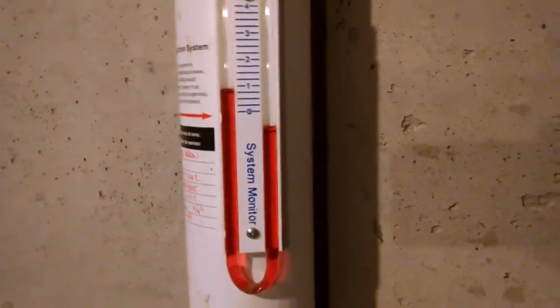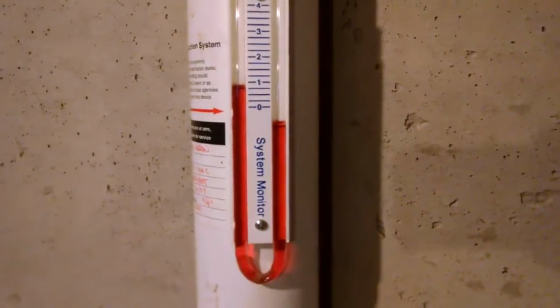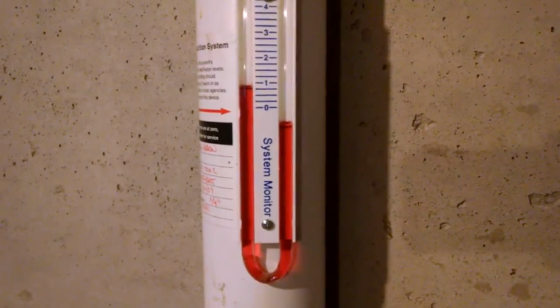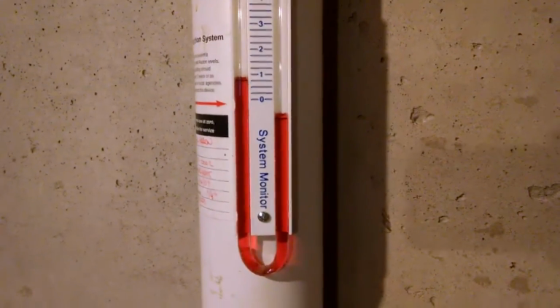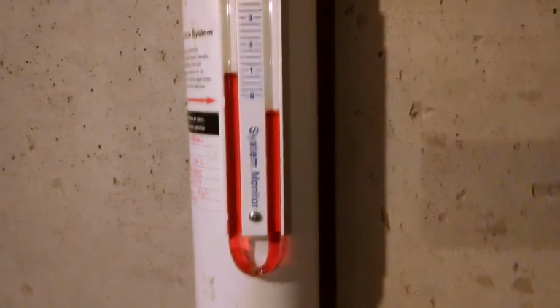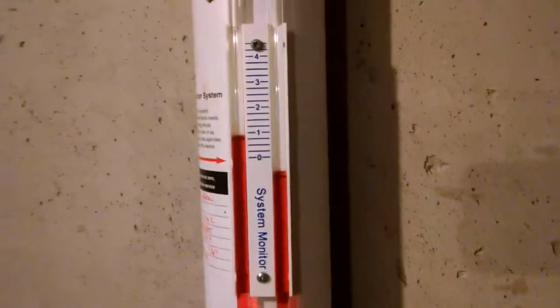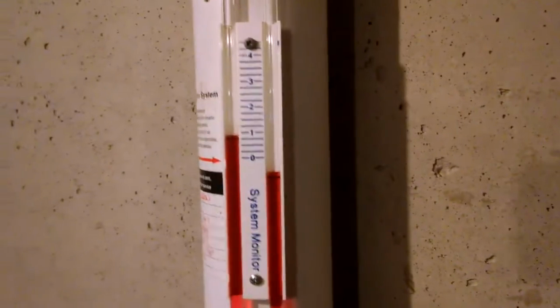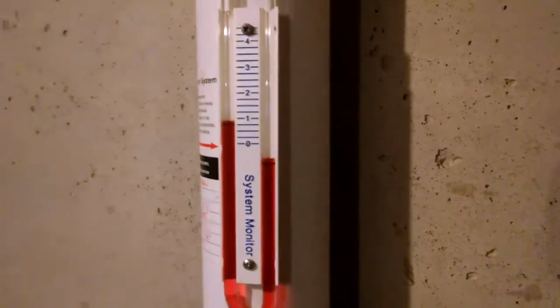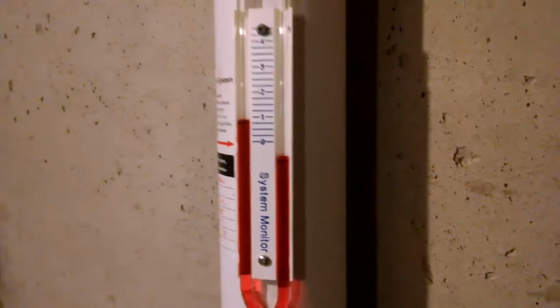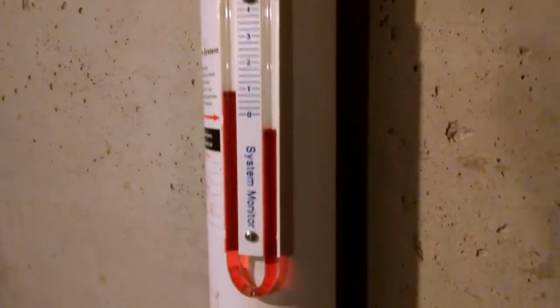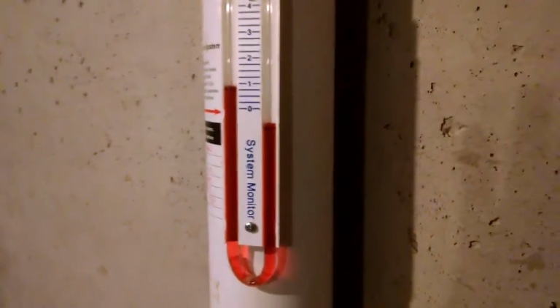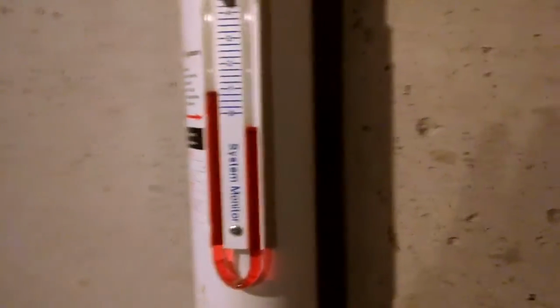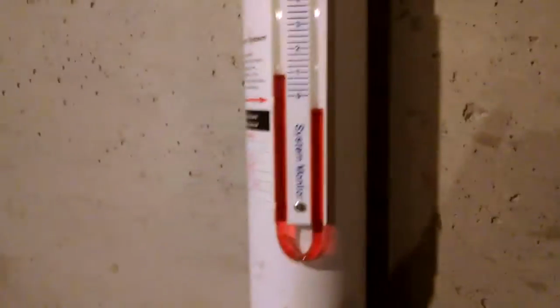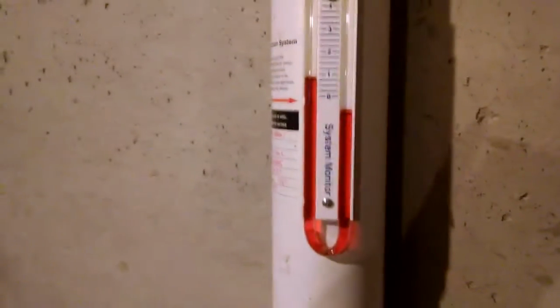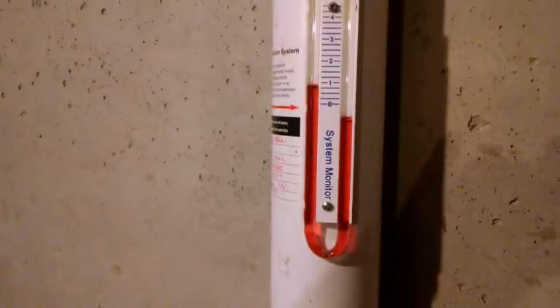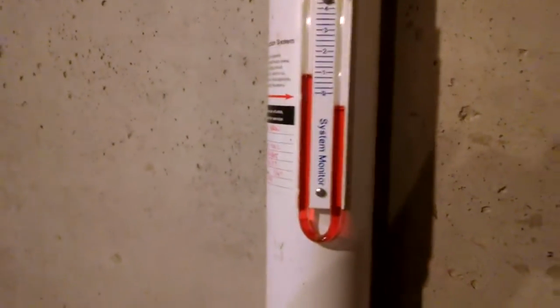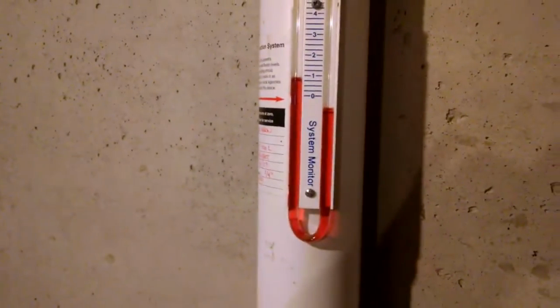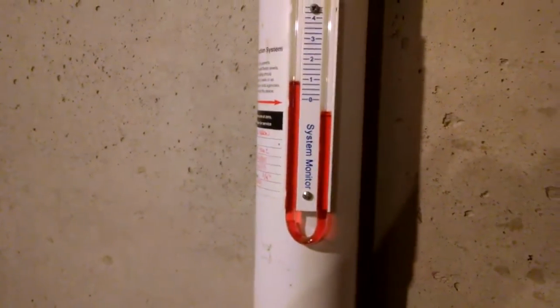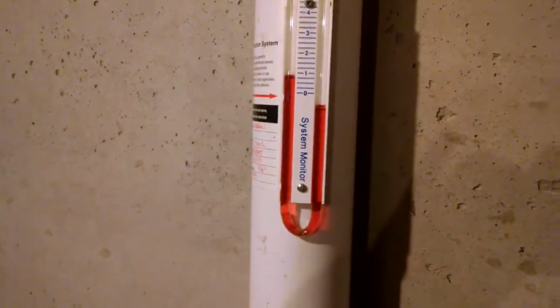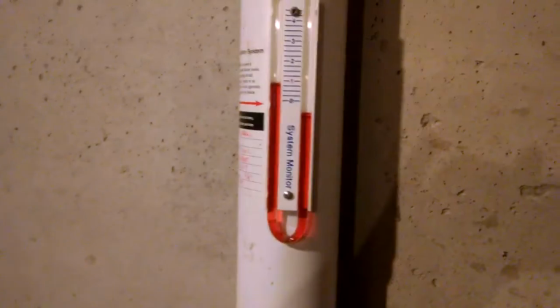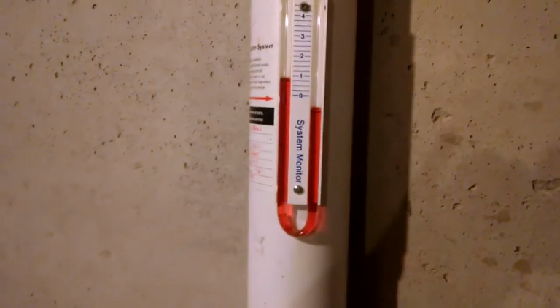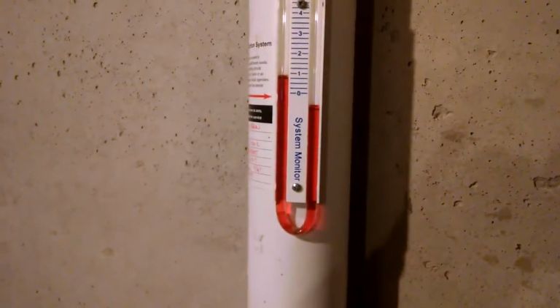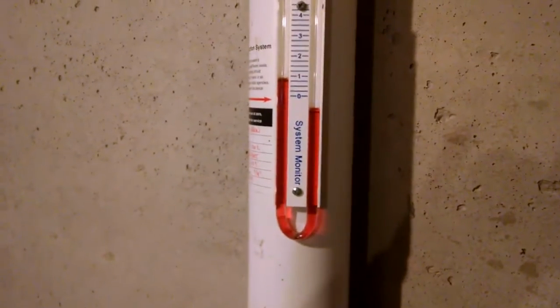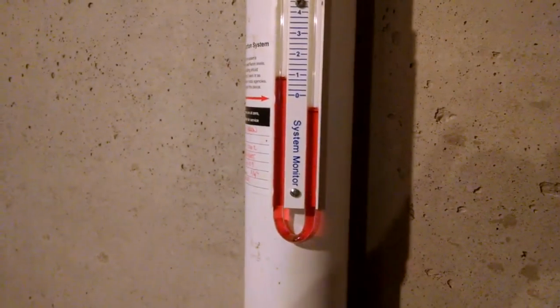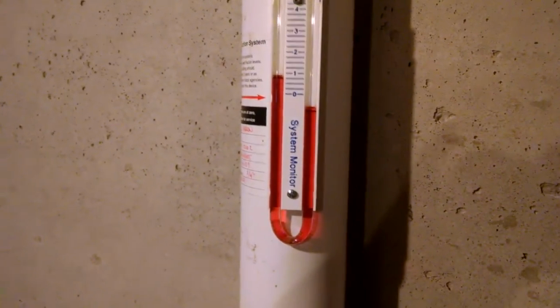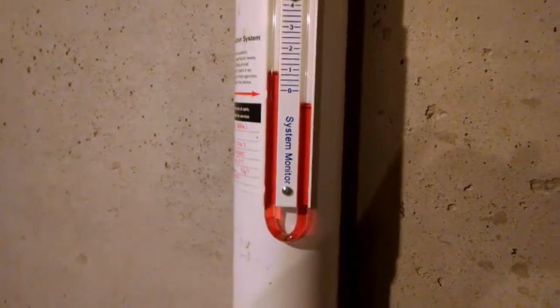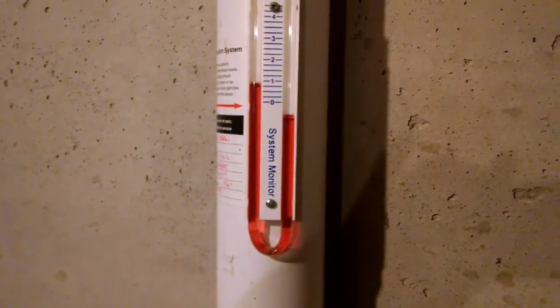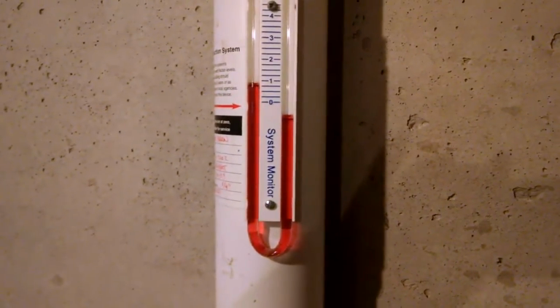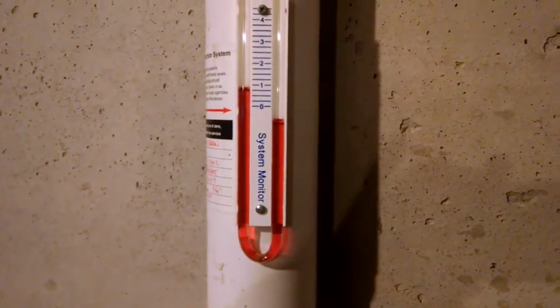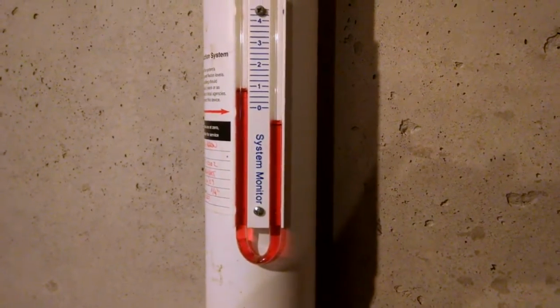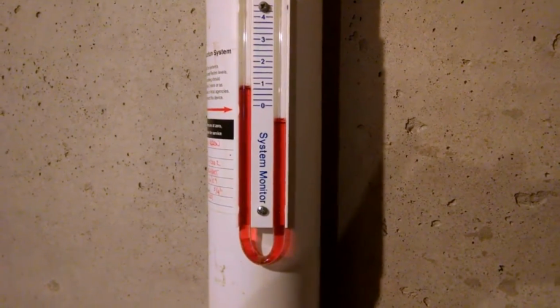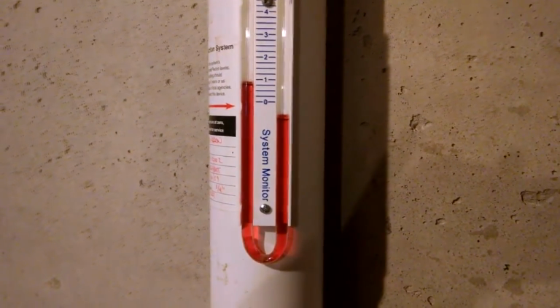Anyway, that's how you tell if a radon system is working, besides listening to the fan outside. Thank you folks, I hope that you enjoyed the video. Thank you for watching — Galloway Building Services, we're here to help you.